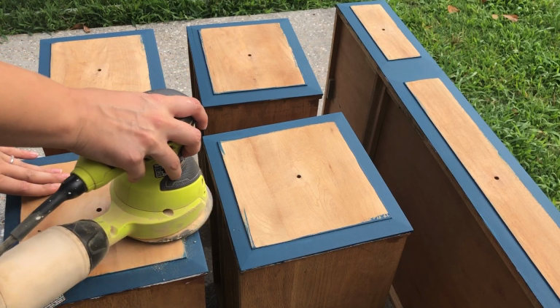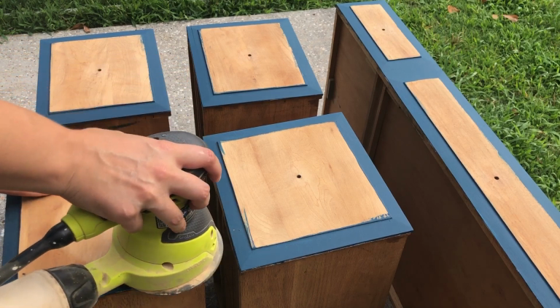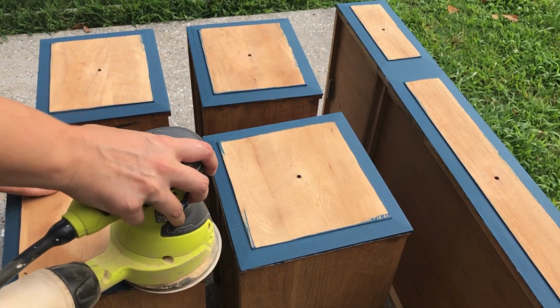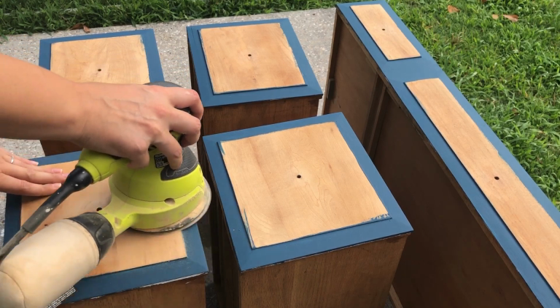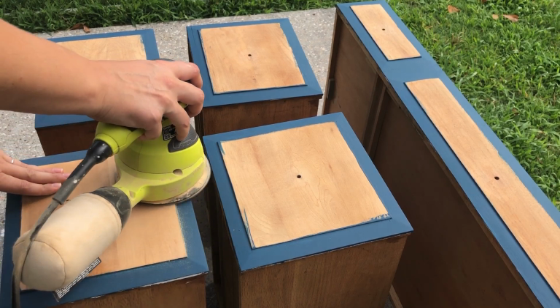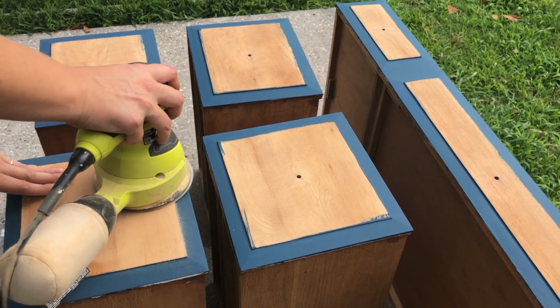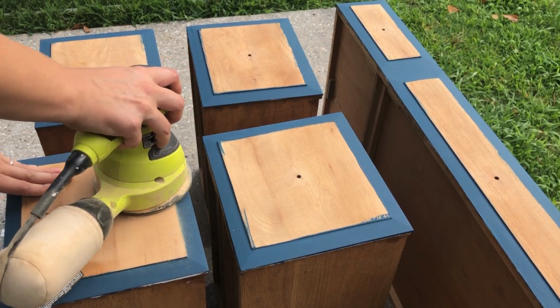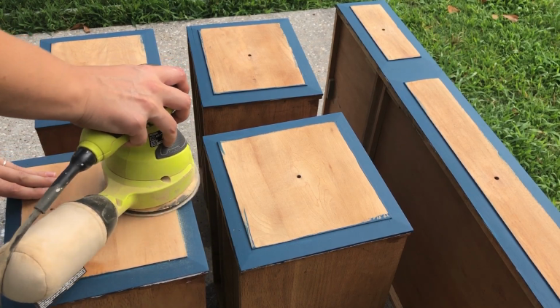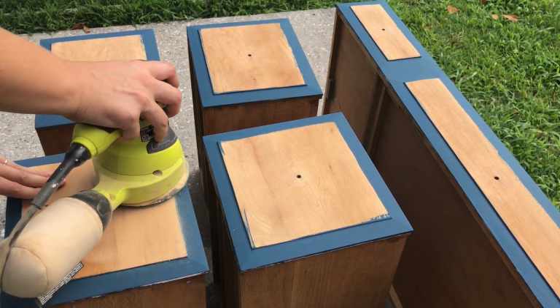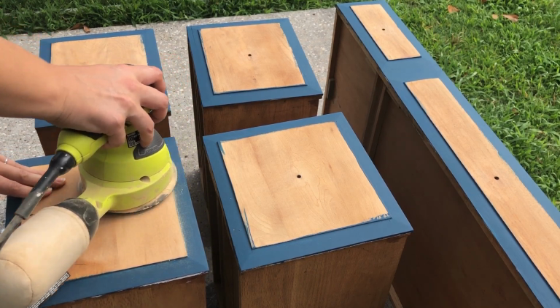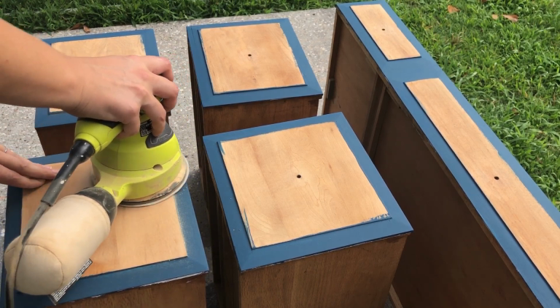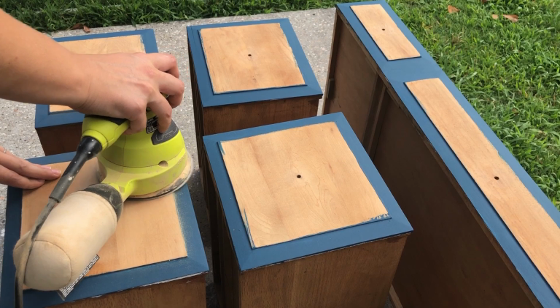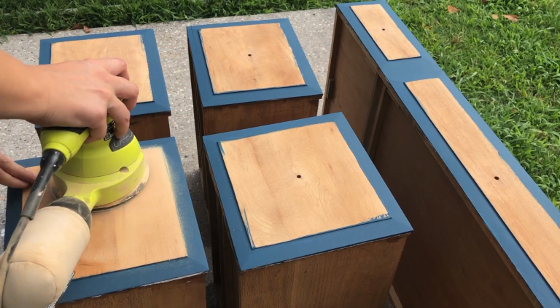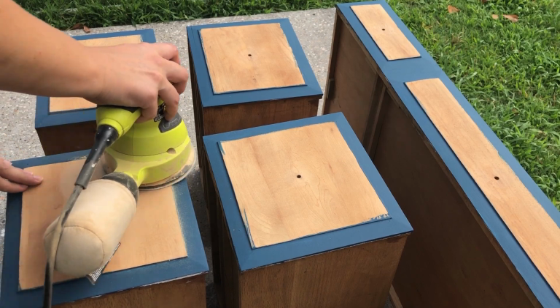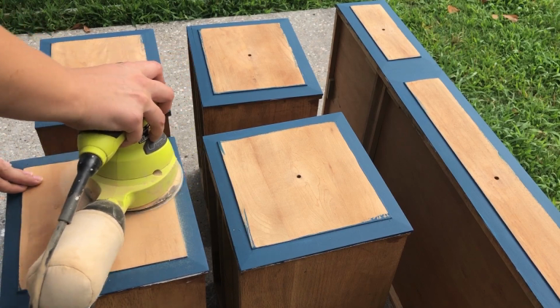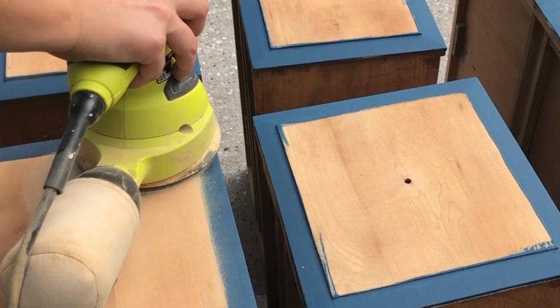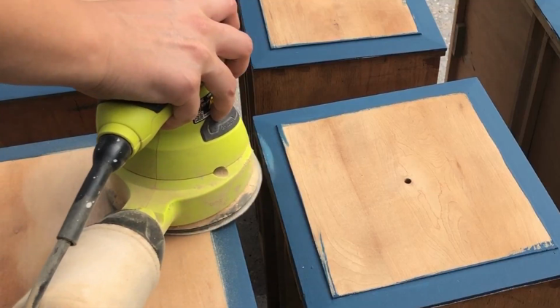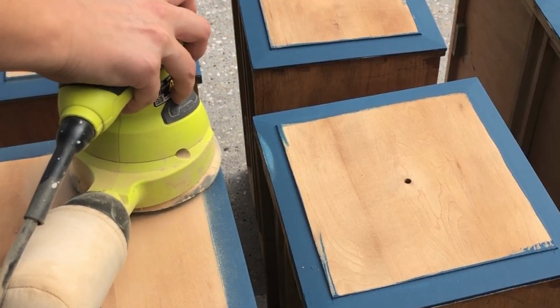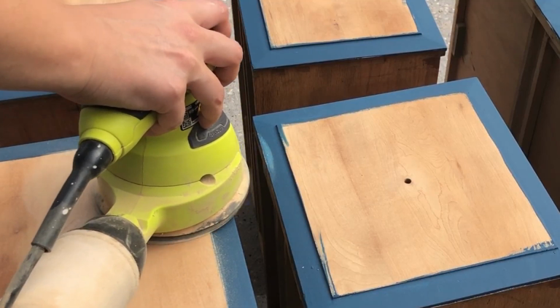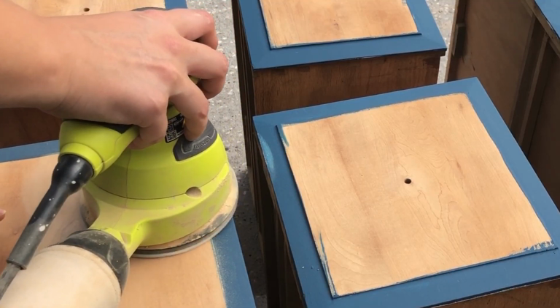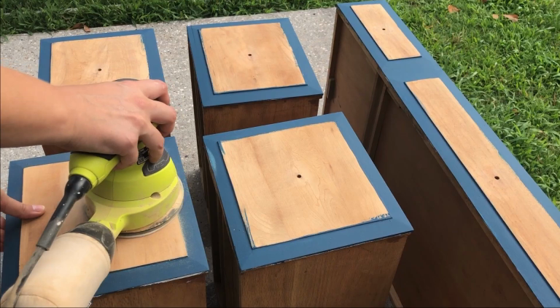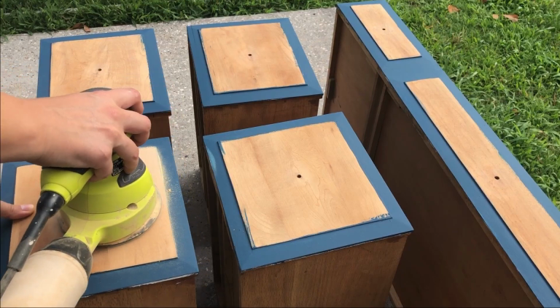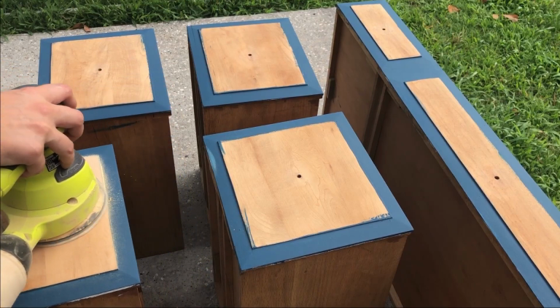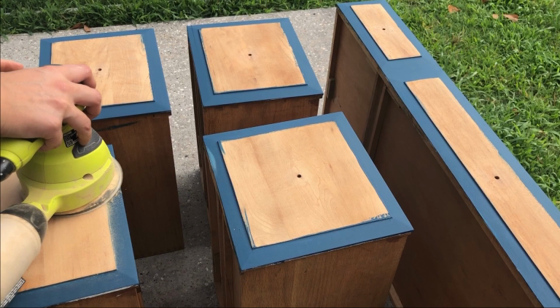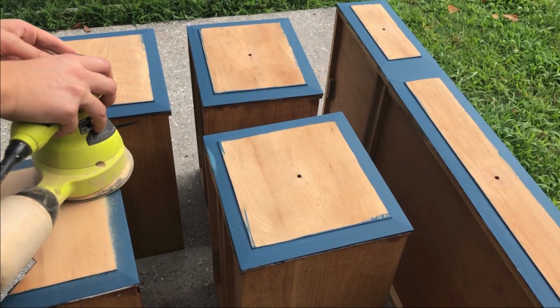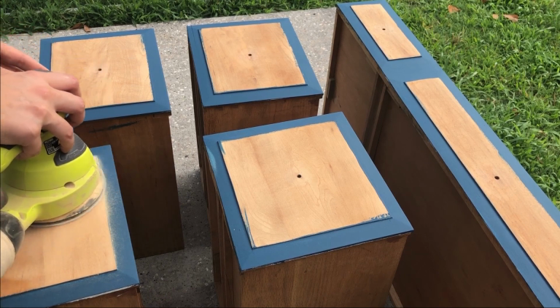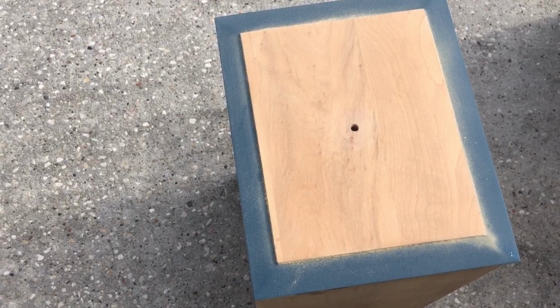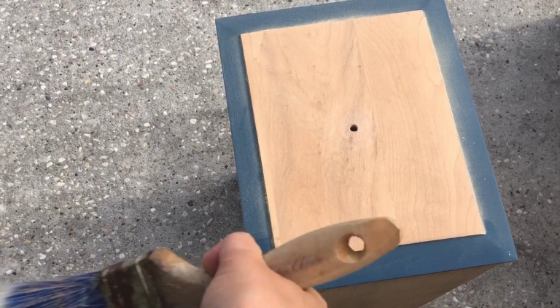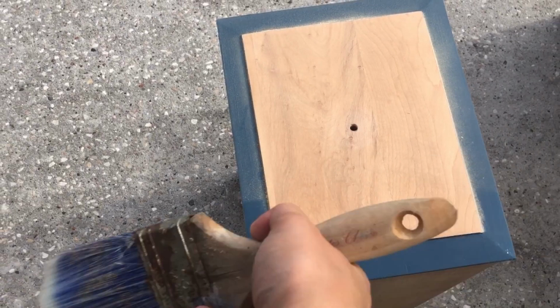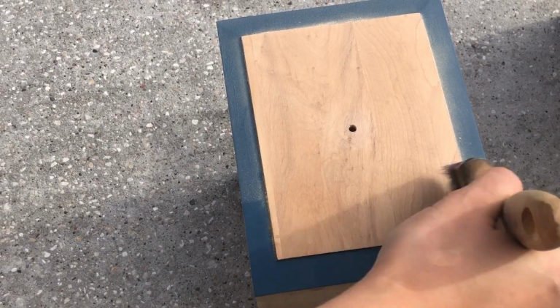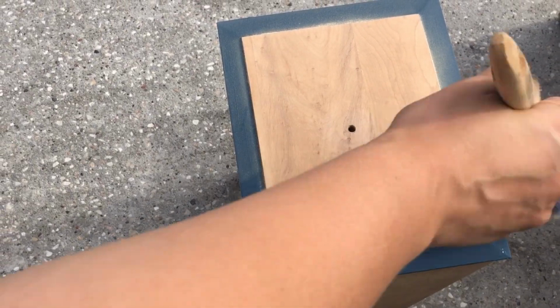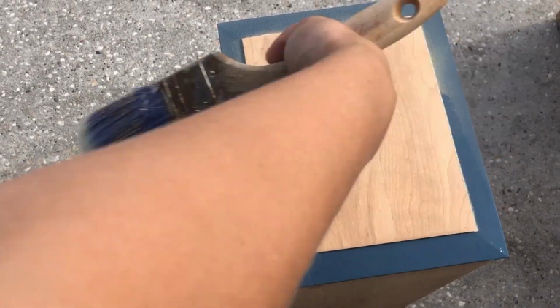Now you get to see why my brilliant plan of sanding after didn't work exactly as well as planned. I booped the paint, and then I had to repaint, so it didn't work as well as I was hoping.